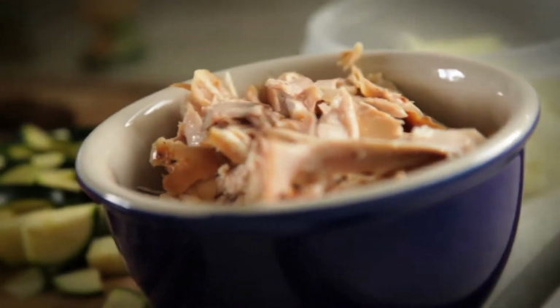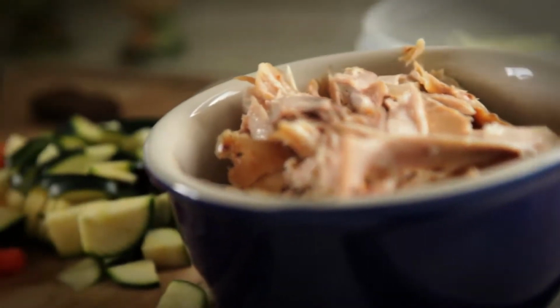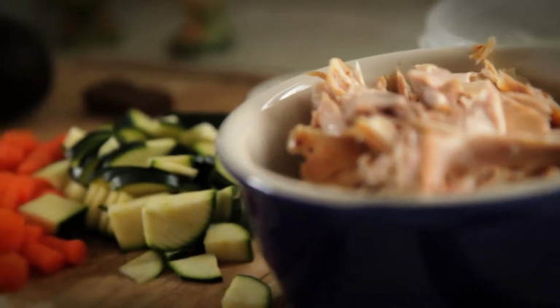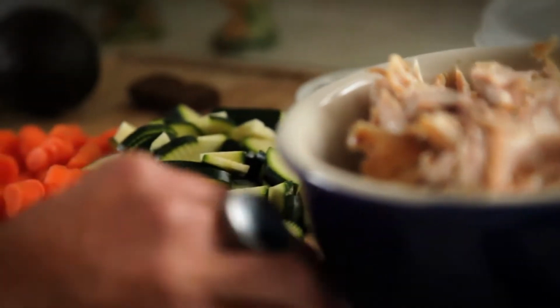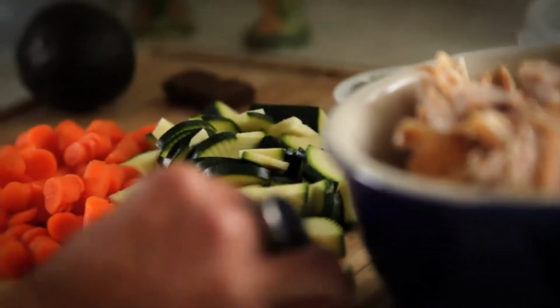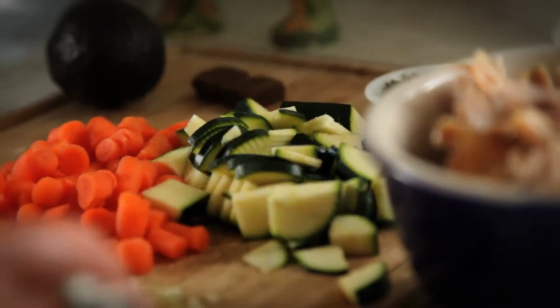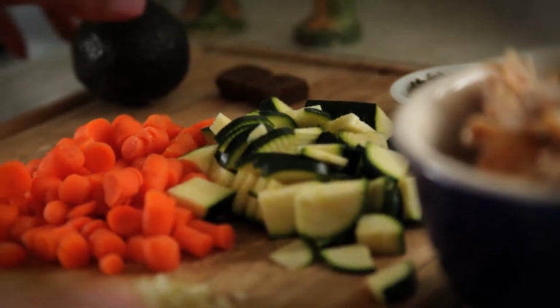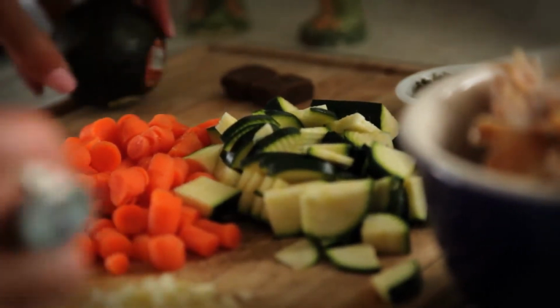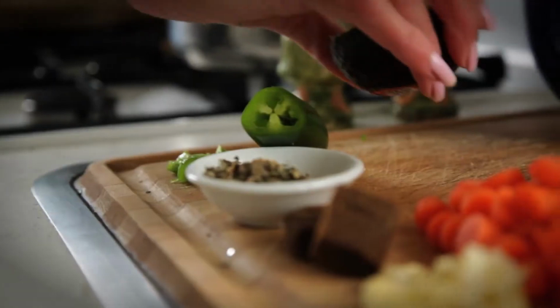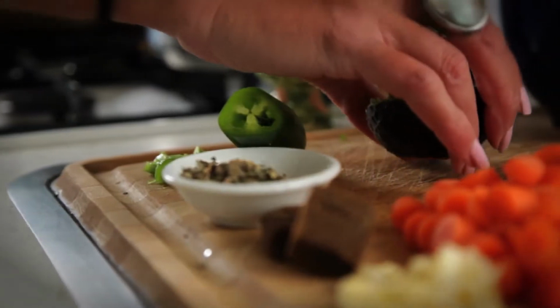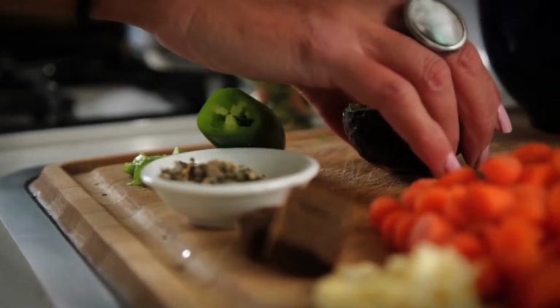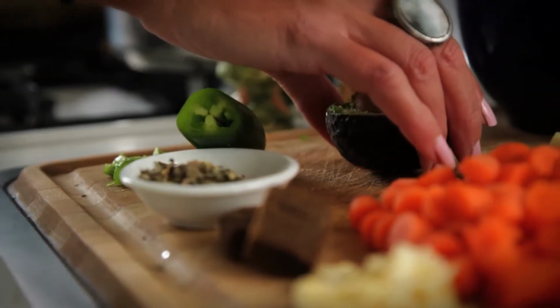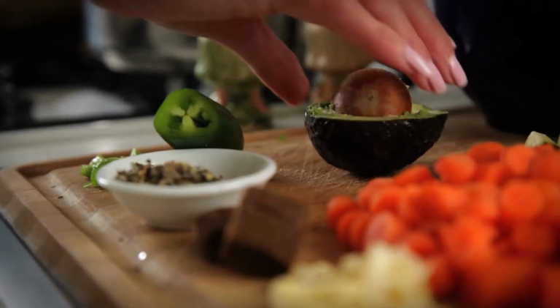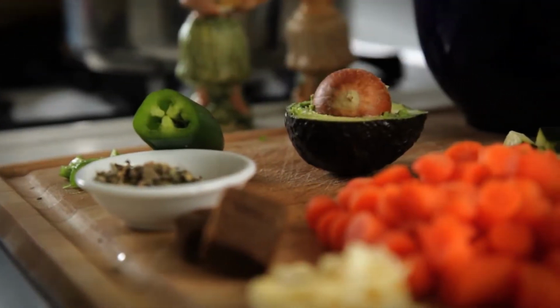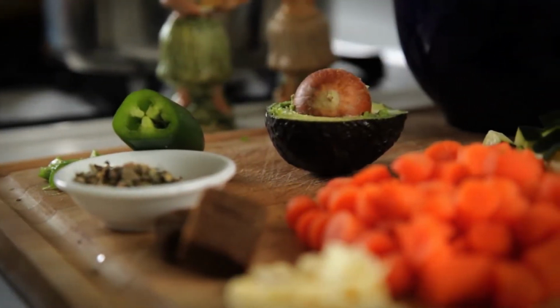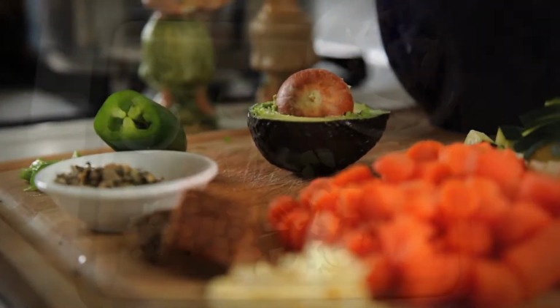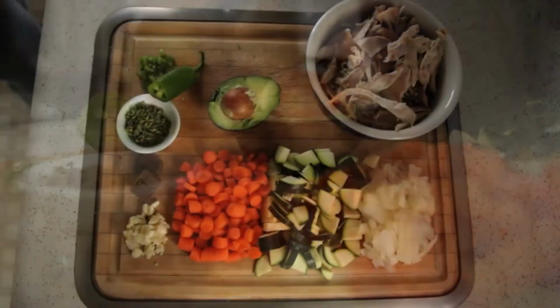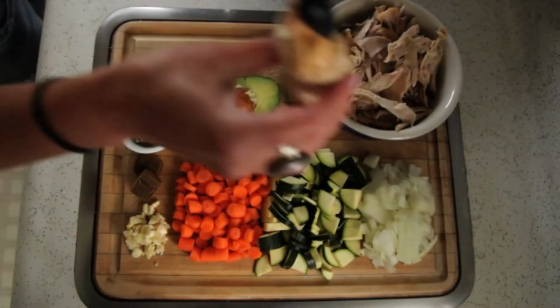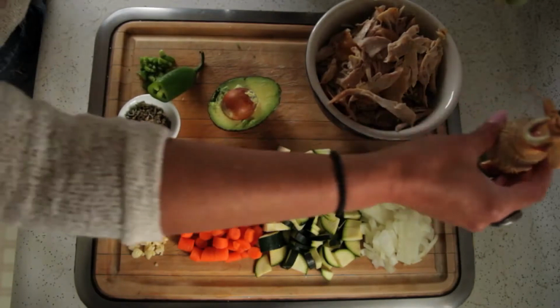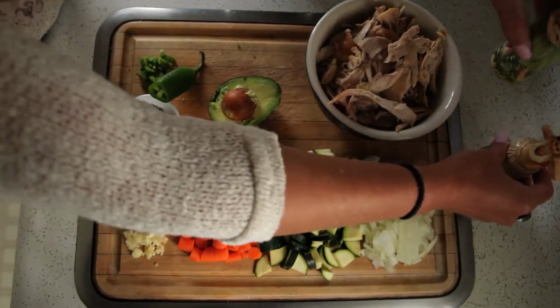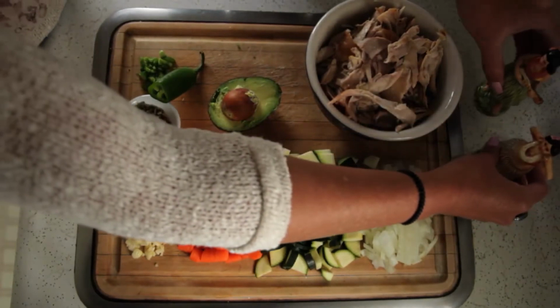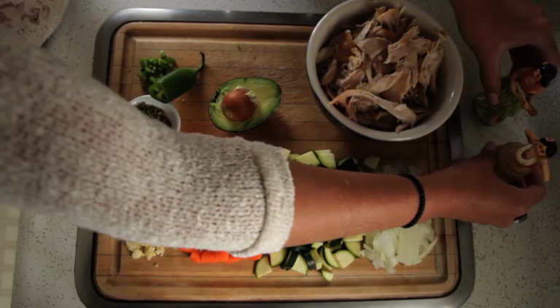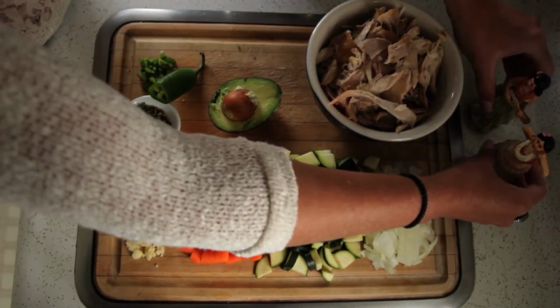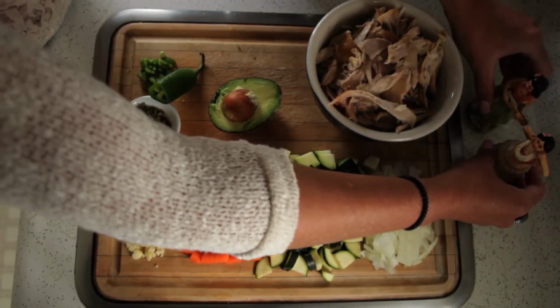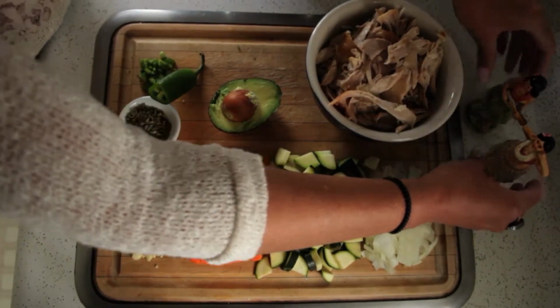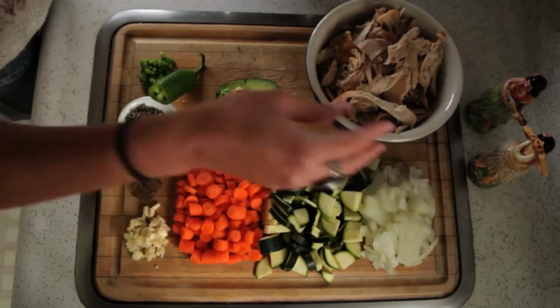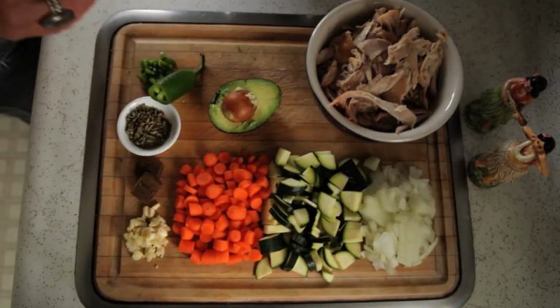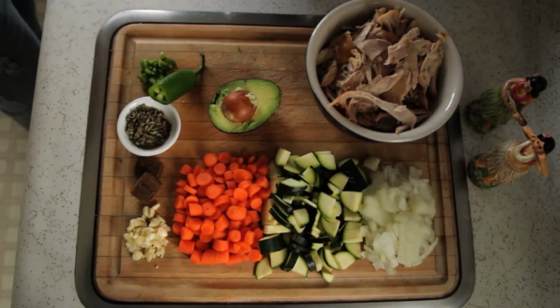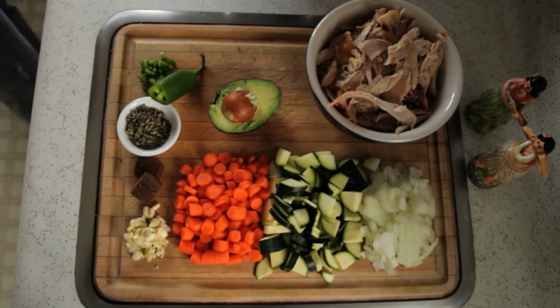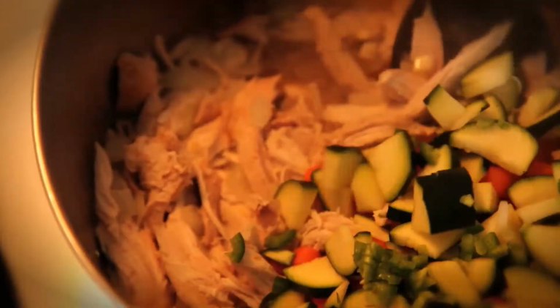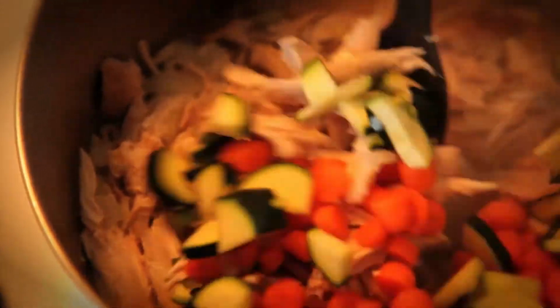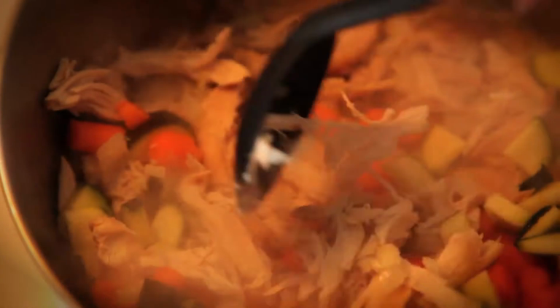I veer from the traditional tortilla soup because I put in vegetables. I kind of sneak in vegetables as much as I can wherever I can. I put in zucchini and carrots just to add a little nutritional value.